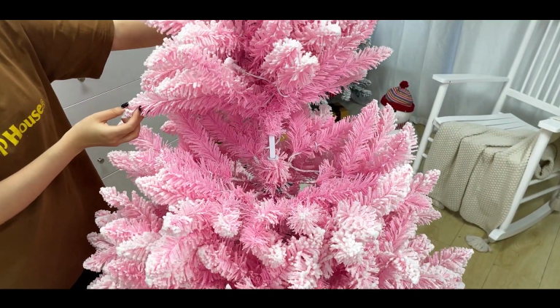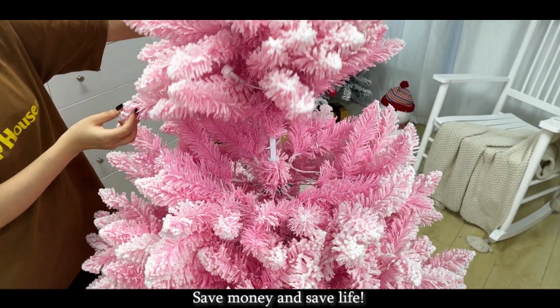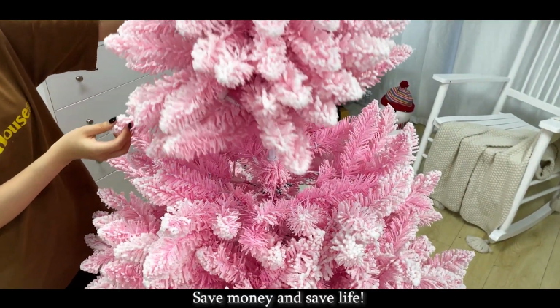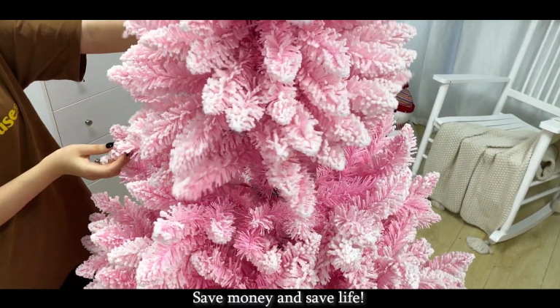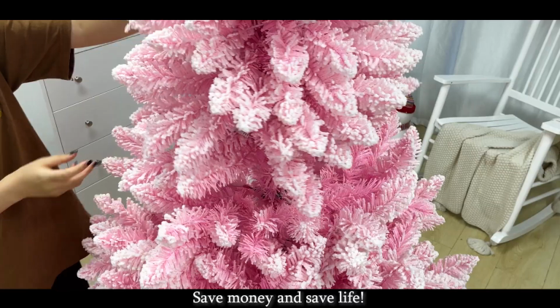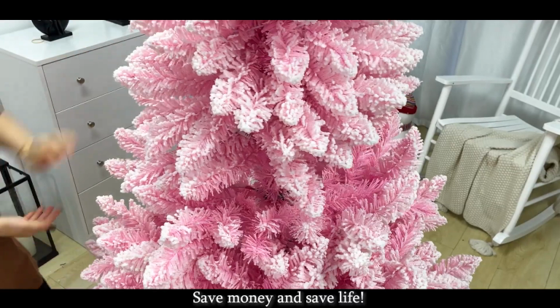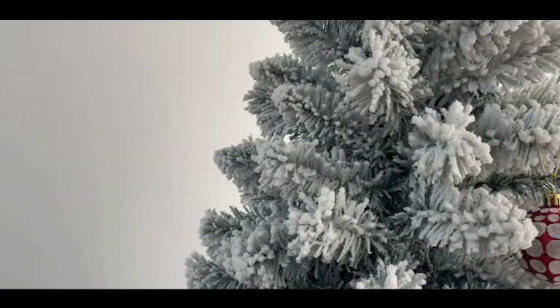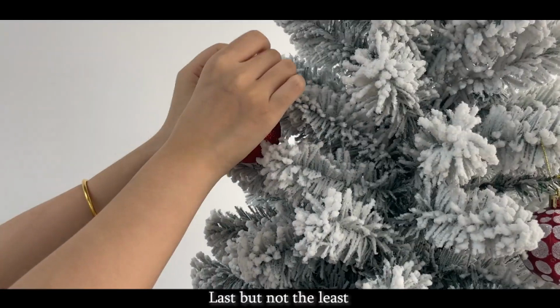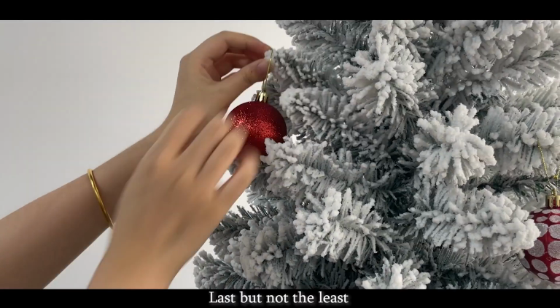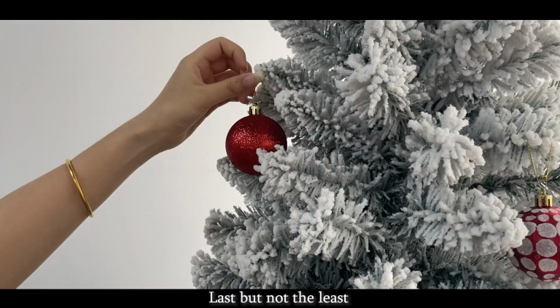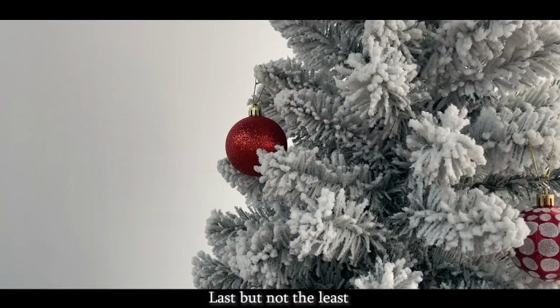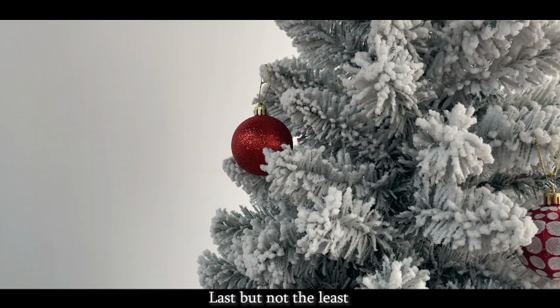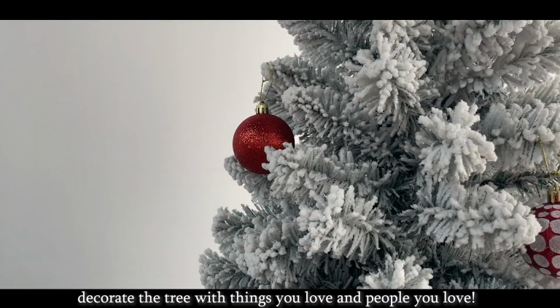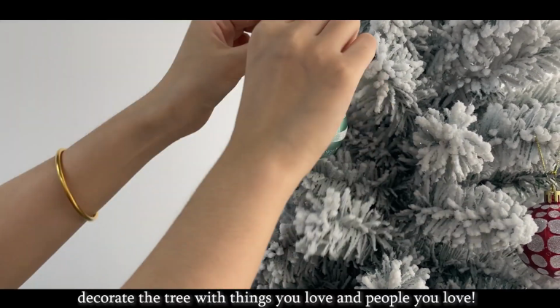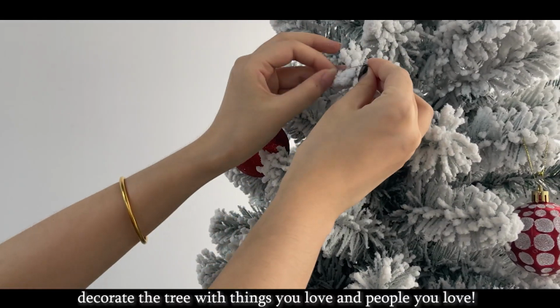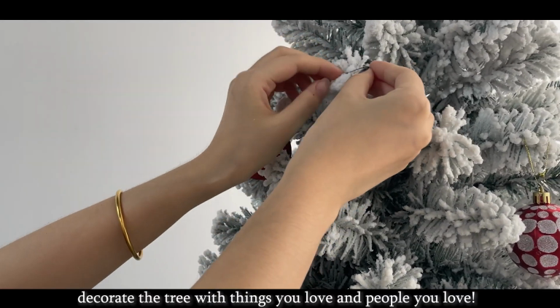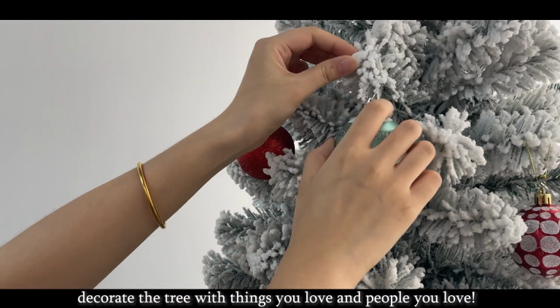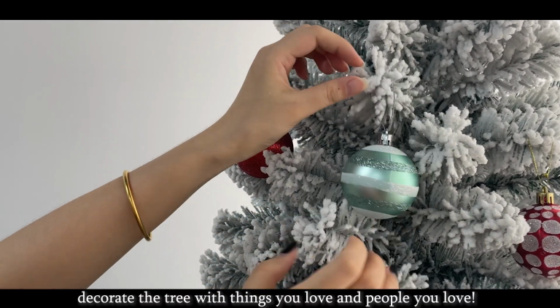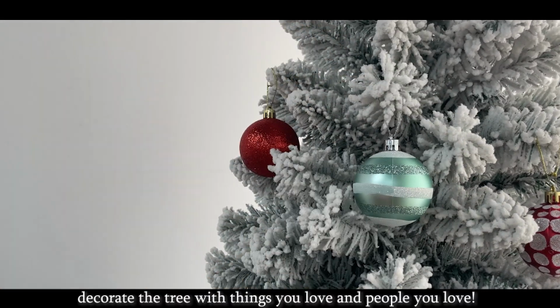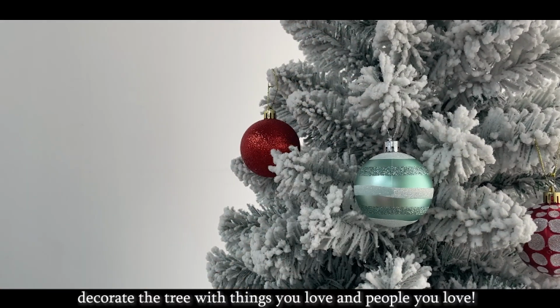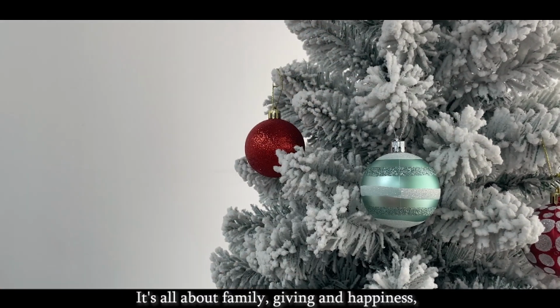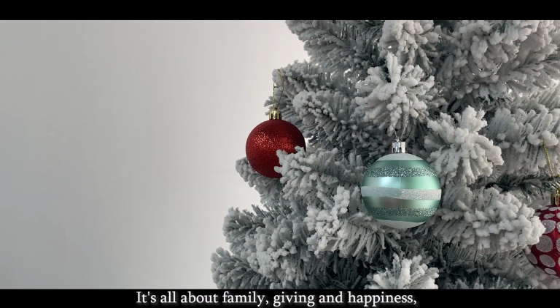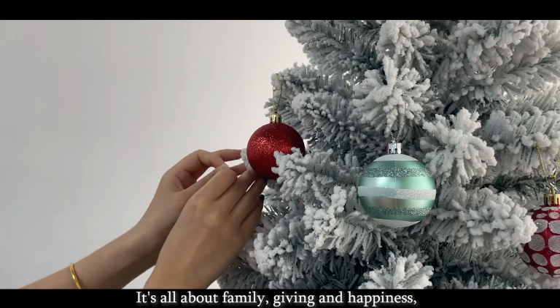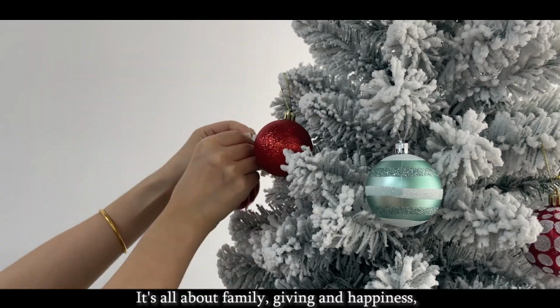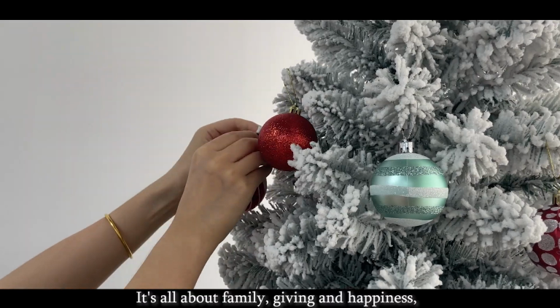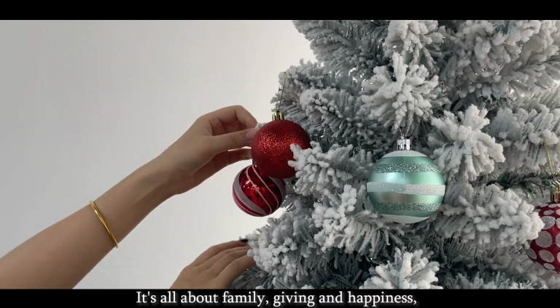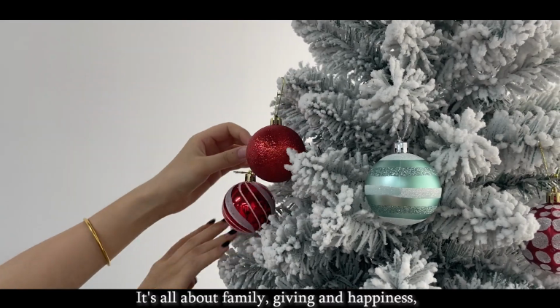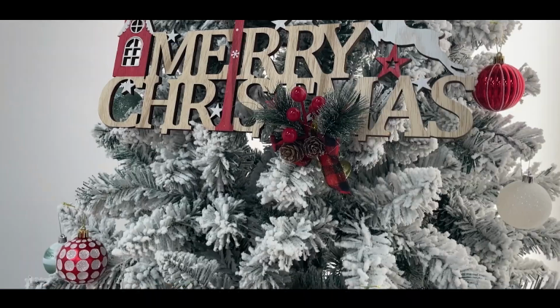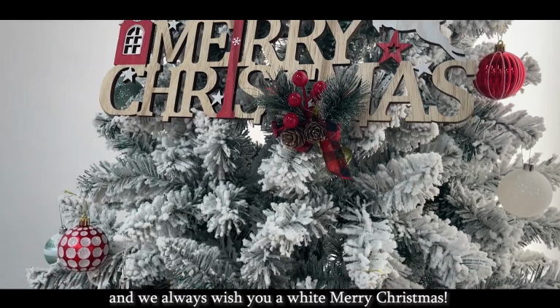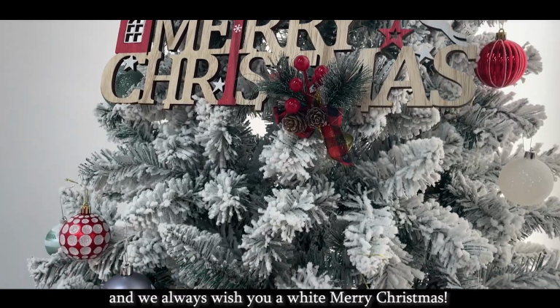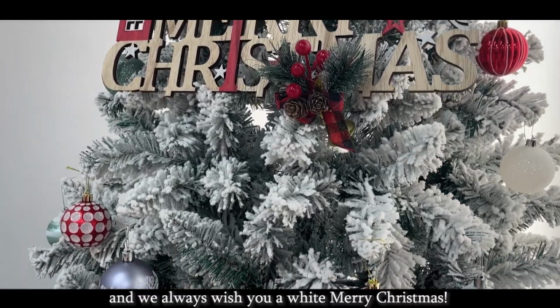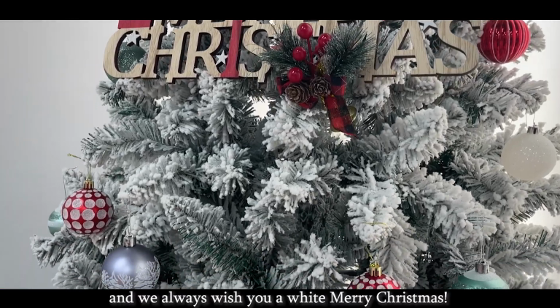Save money and save life. Last but not least, decorate the tree with things you love and people you love. It's all about family, giving, and happiness, and we always wish you a white Merry Christmas.